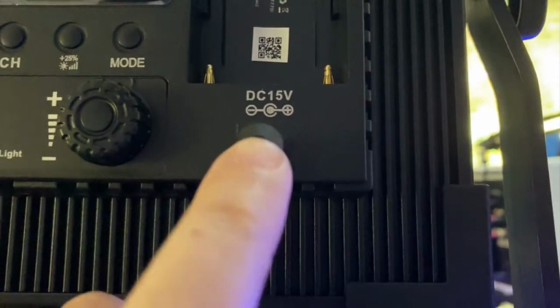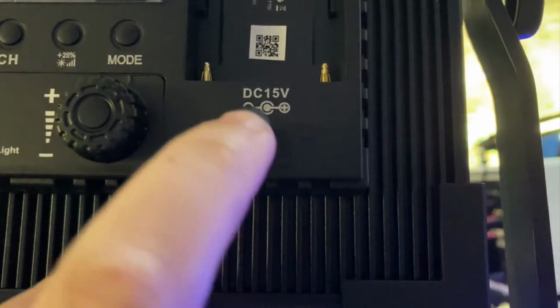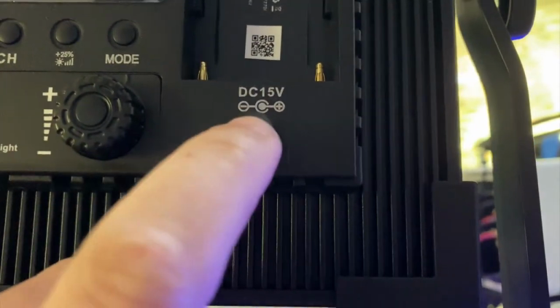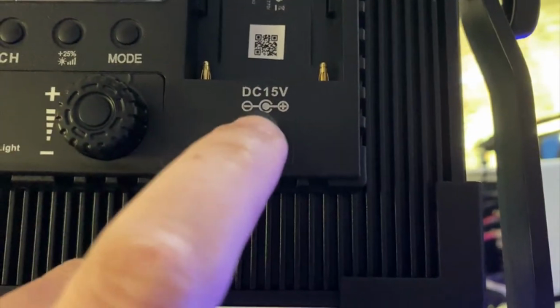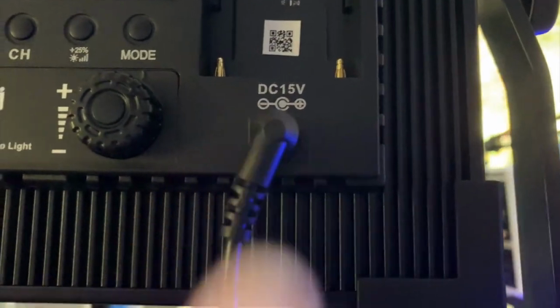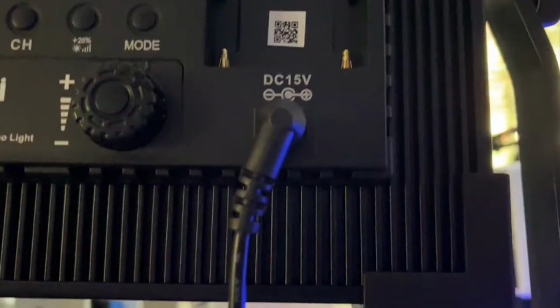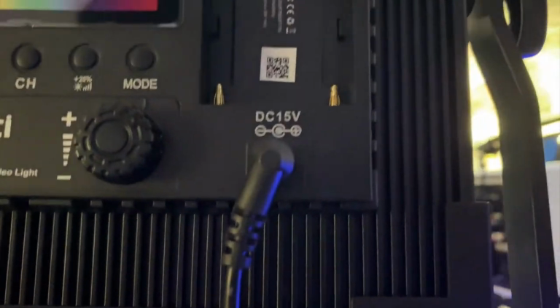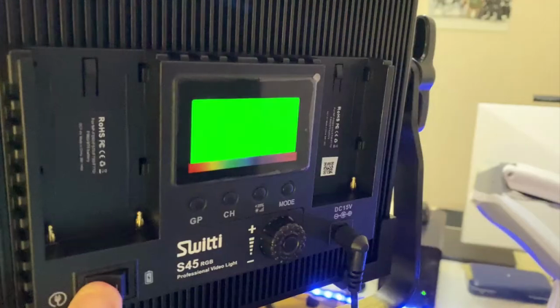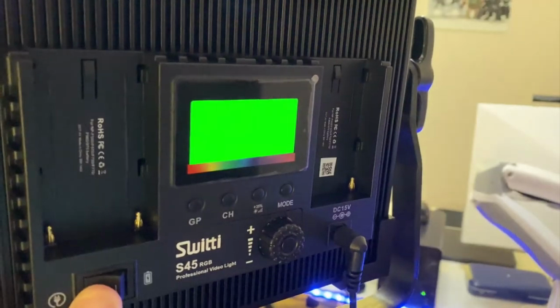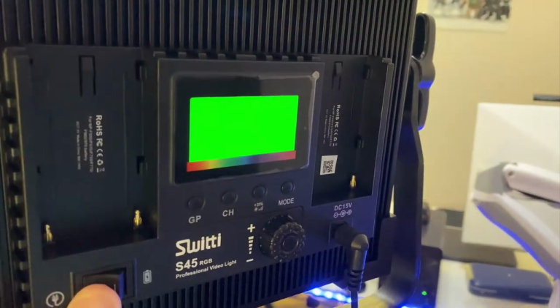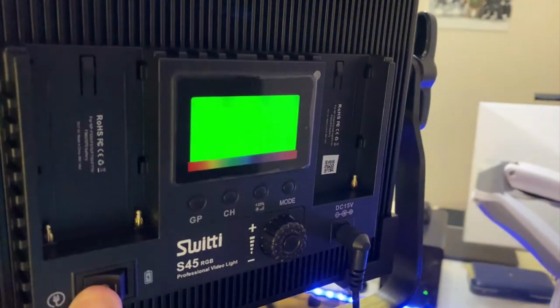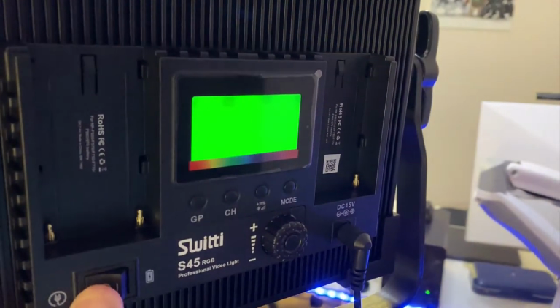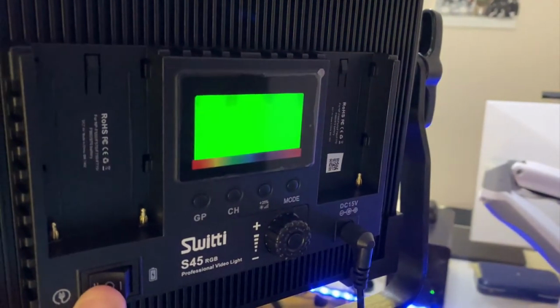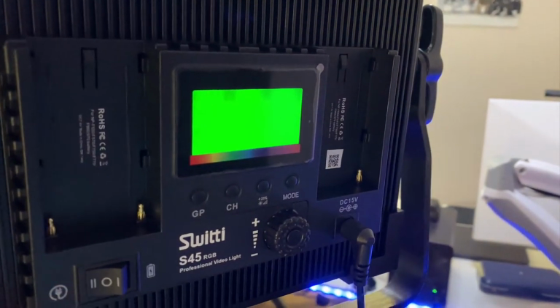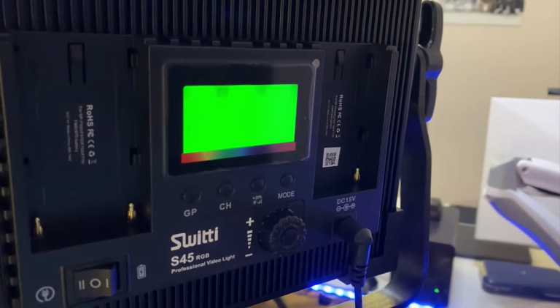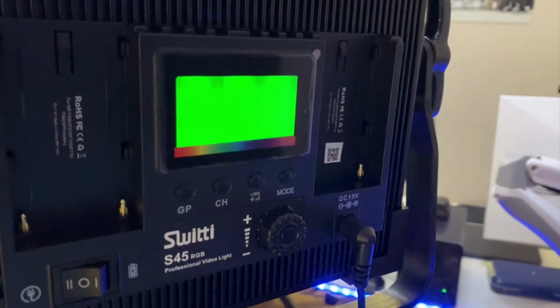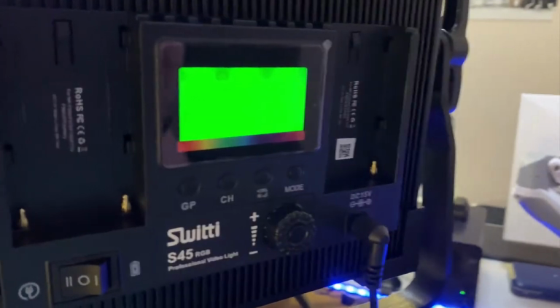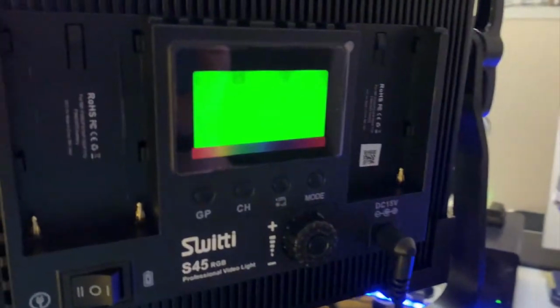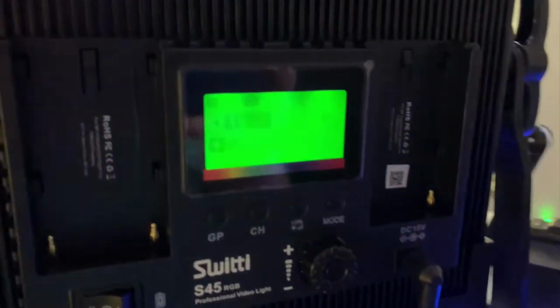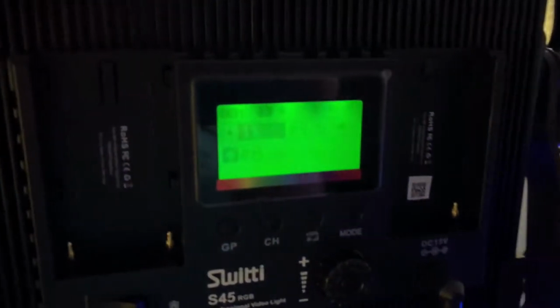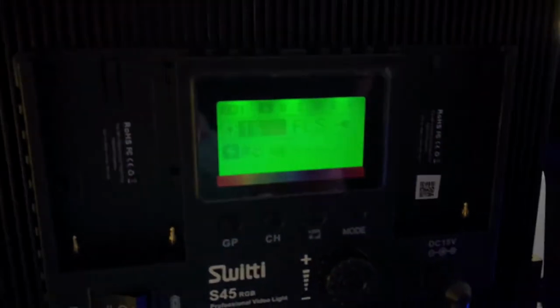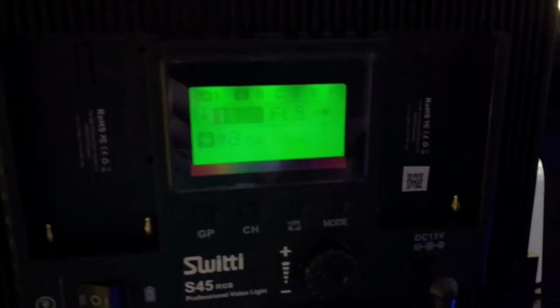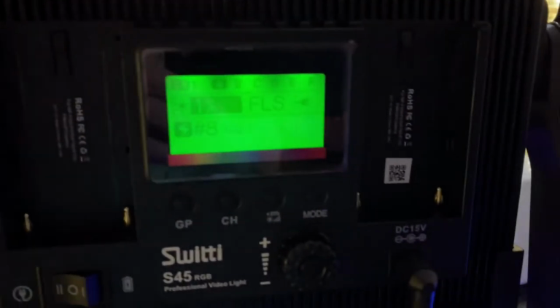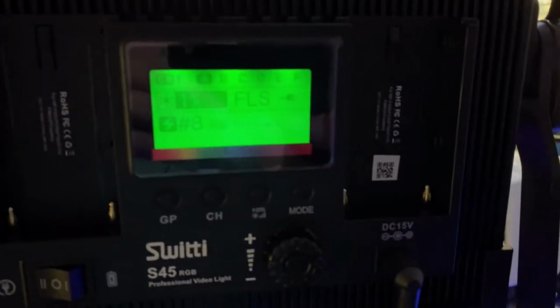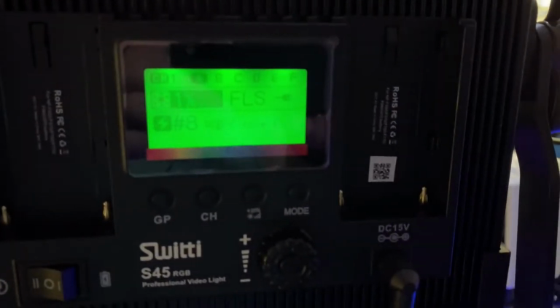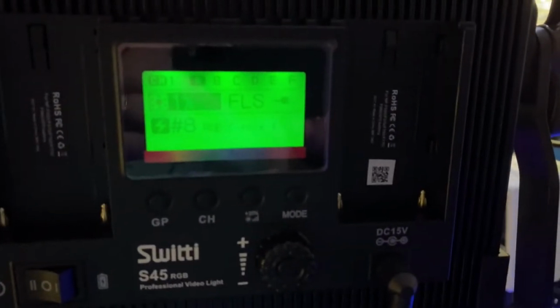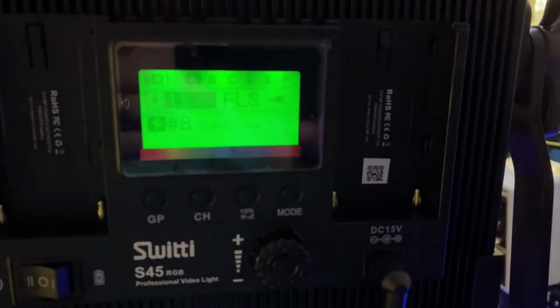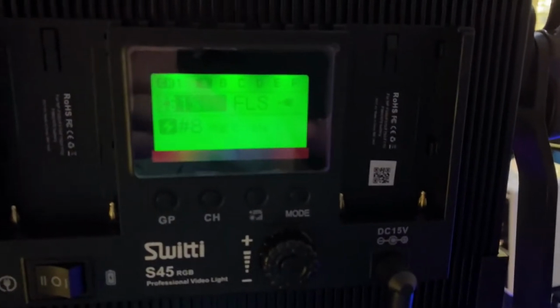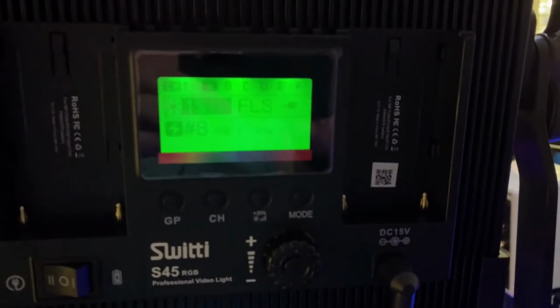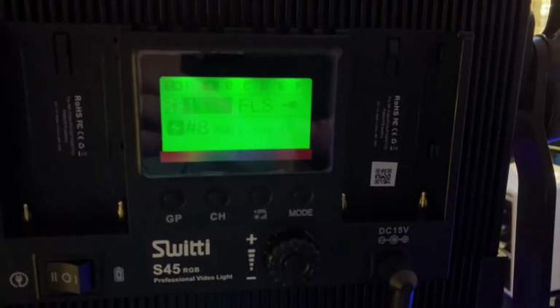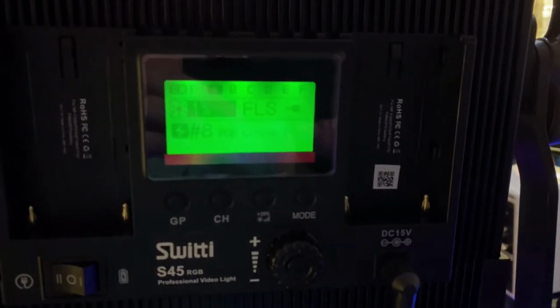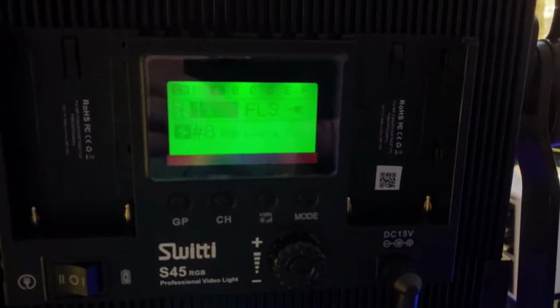You will notice that the lights feature a two-way power switch. One side of the switch is for powering the lights from battery and the other is from the power adapter.